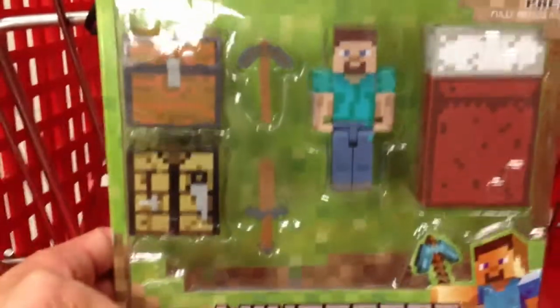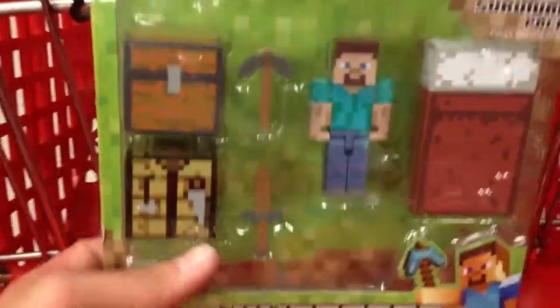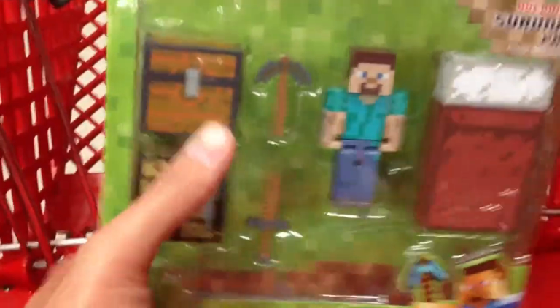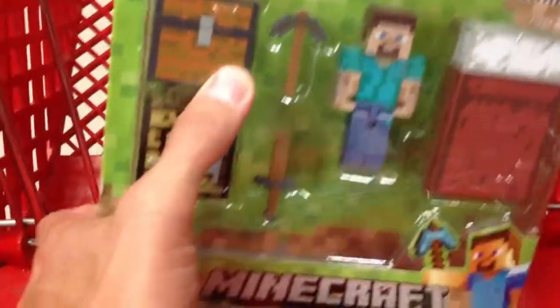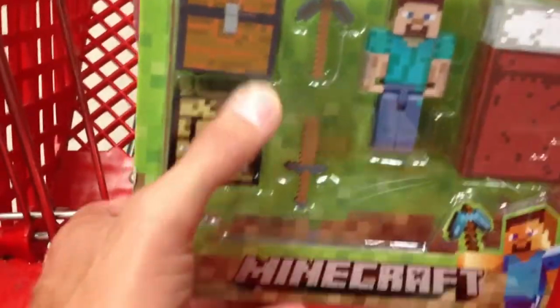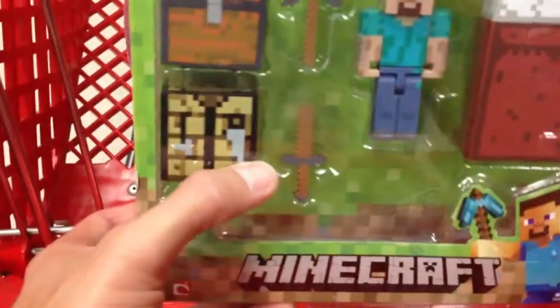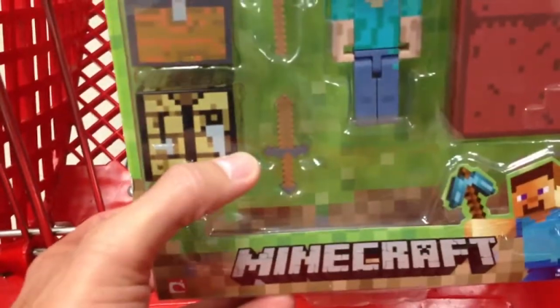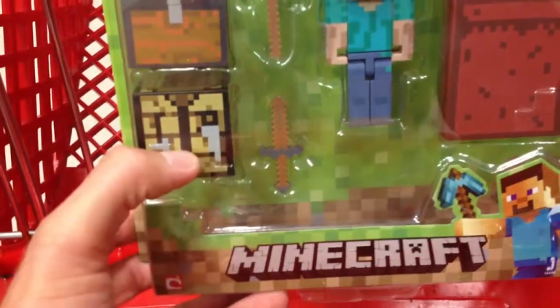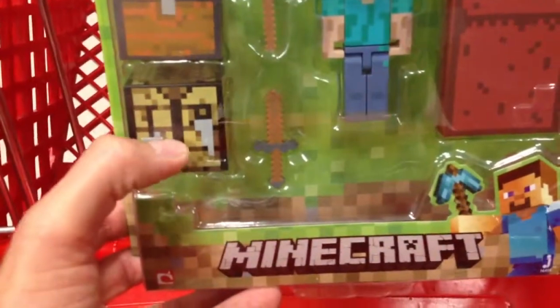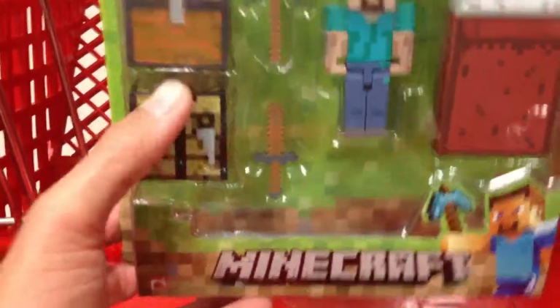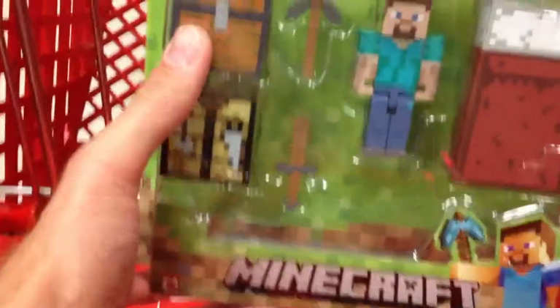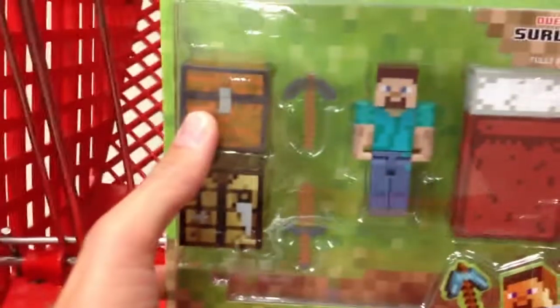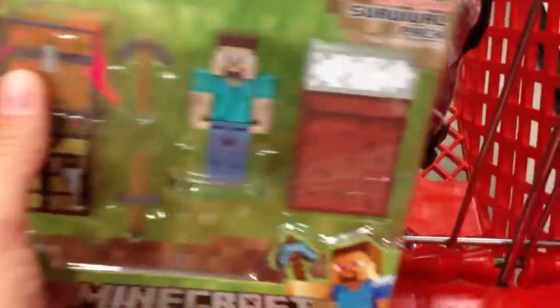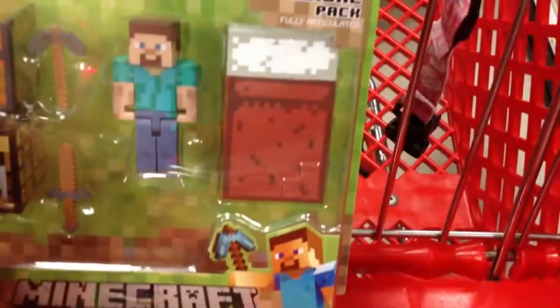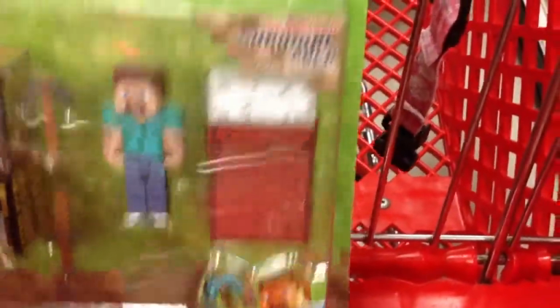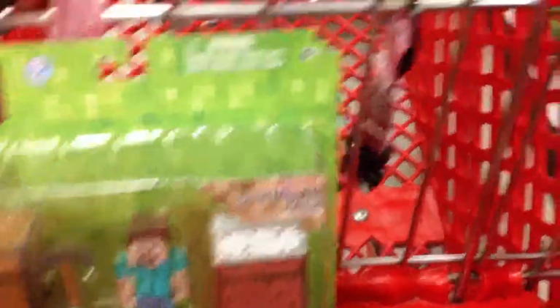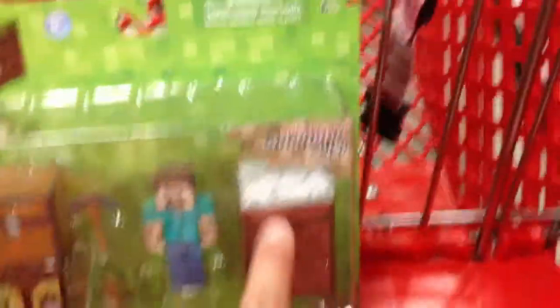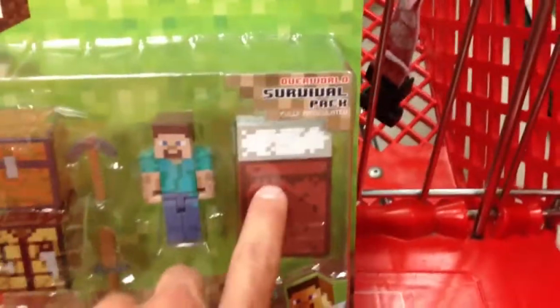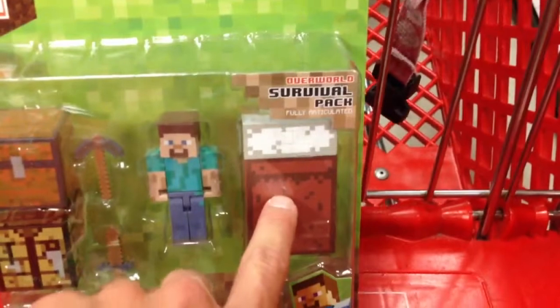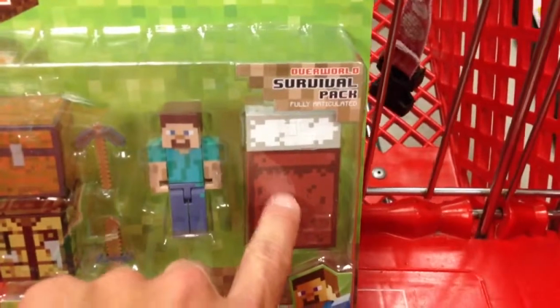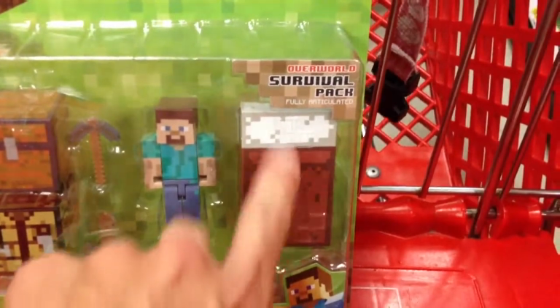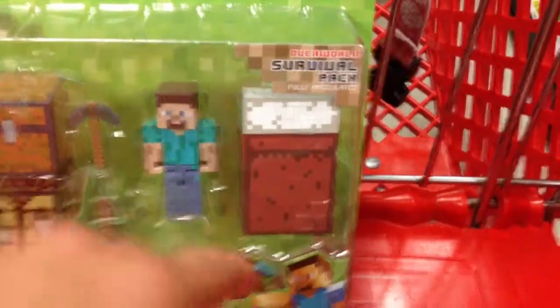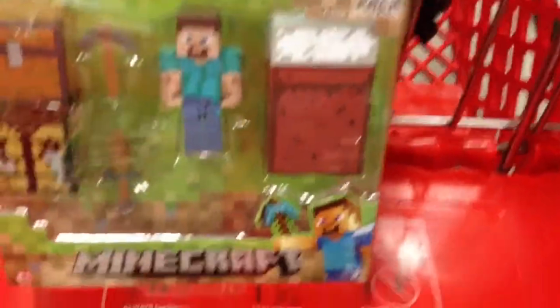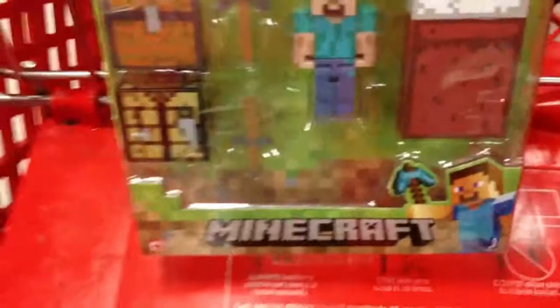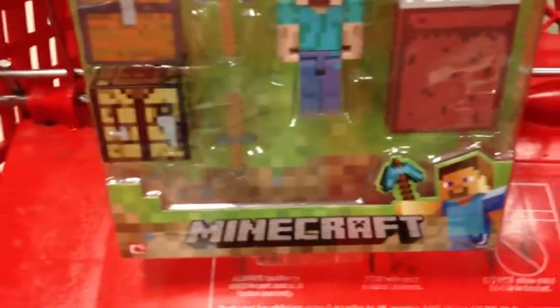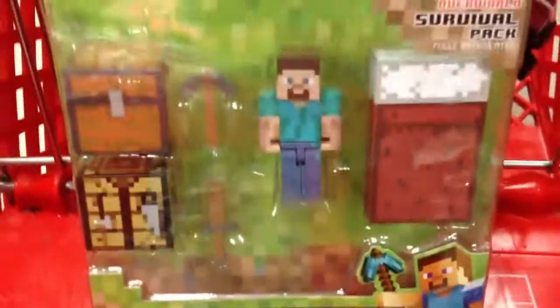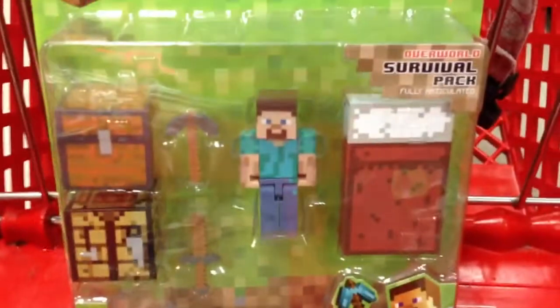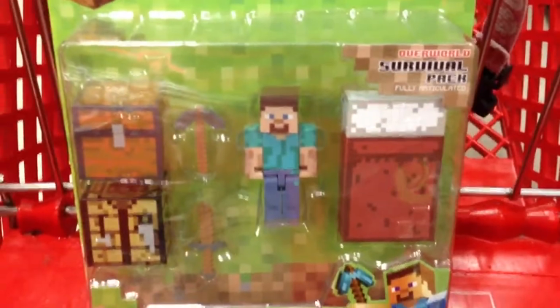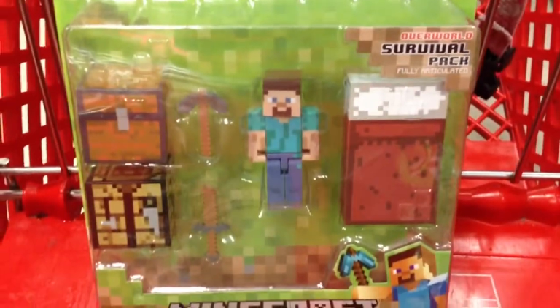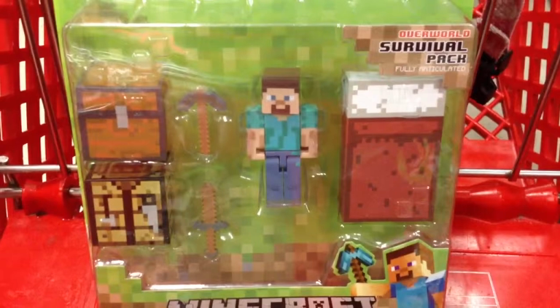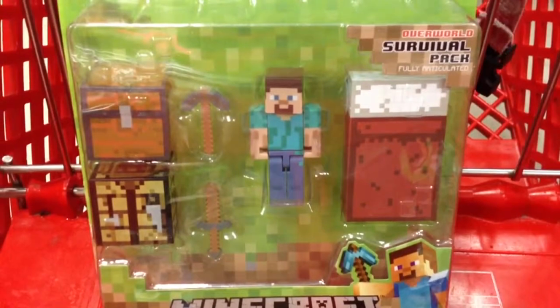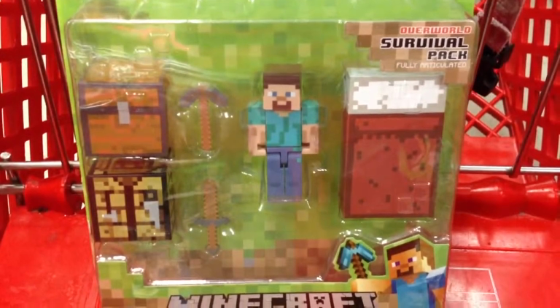So you've got a Steve in there, looks like you've got a pickaxe, a wooden sword, a crafting table, a chest, and this thing over here. What's this thing? I forget what this is called. Bed. It looks like a bed. Awesome. Really, really cool. Survivor Pack Steve.